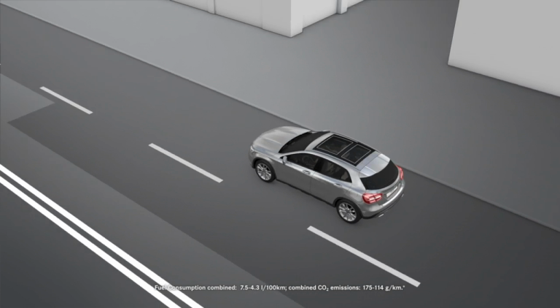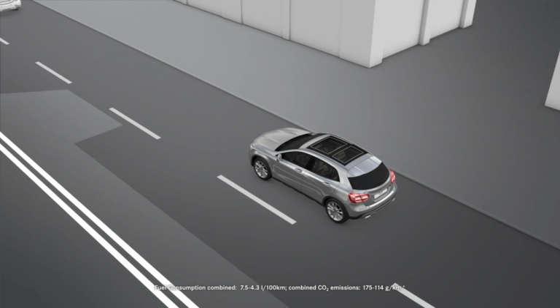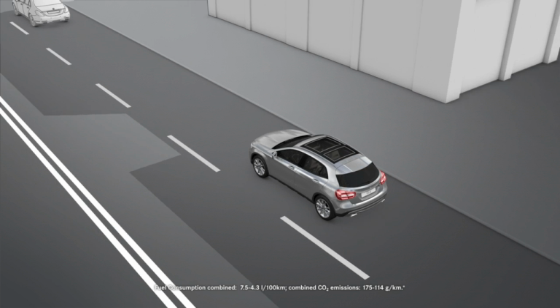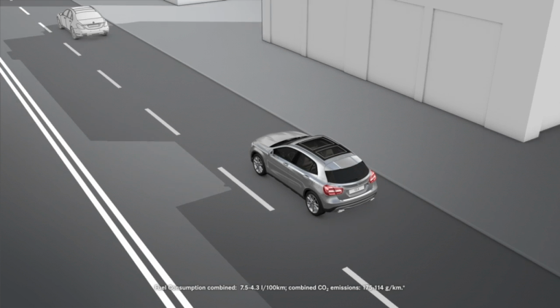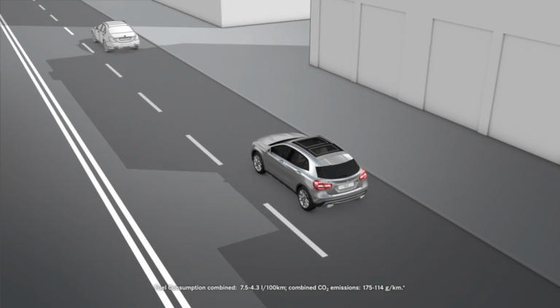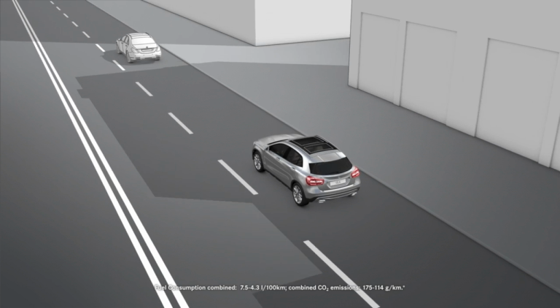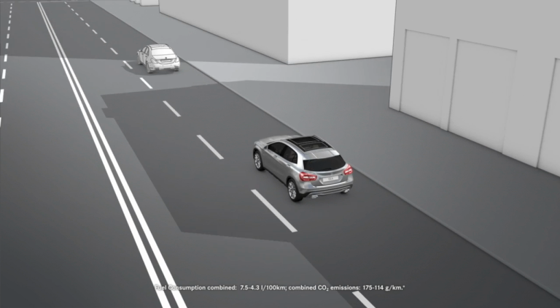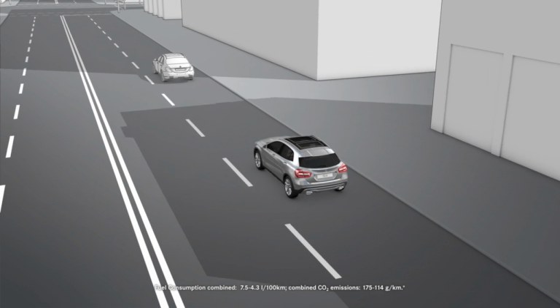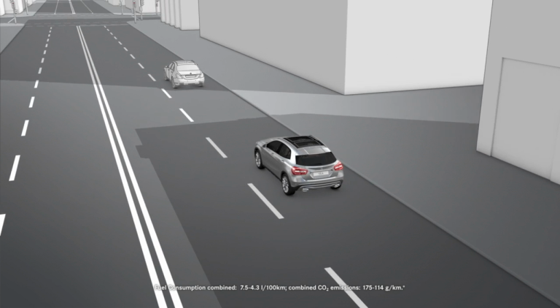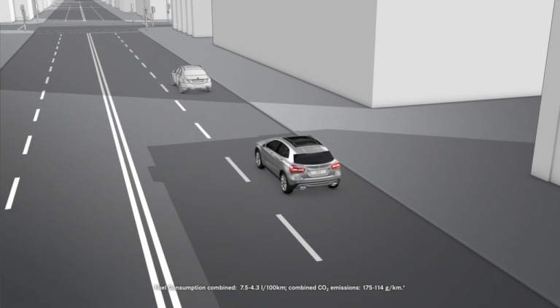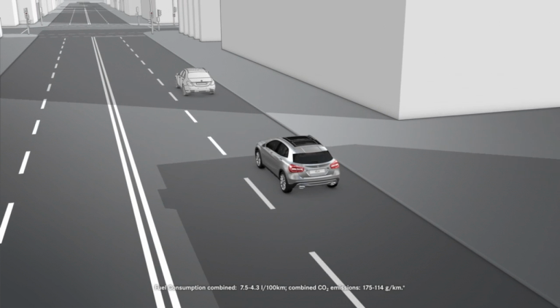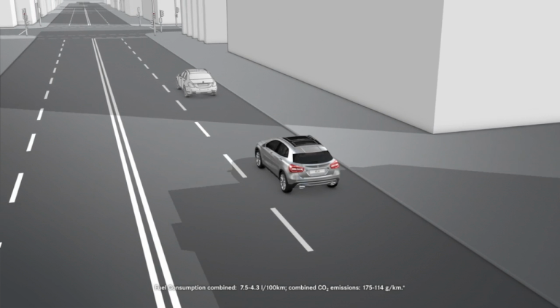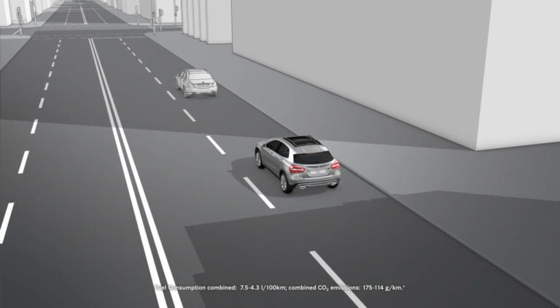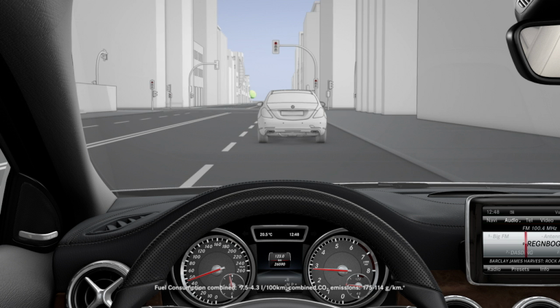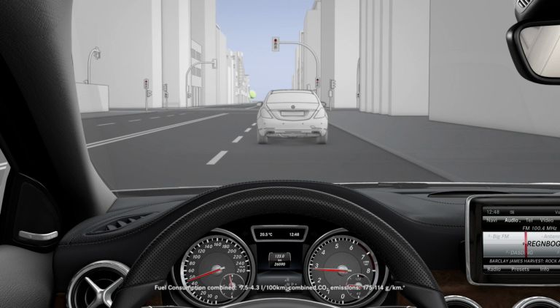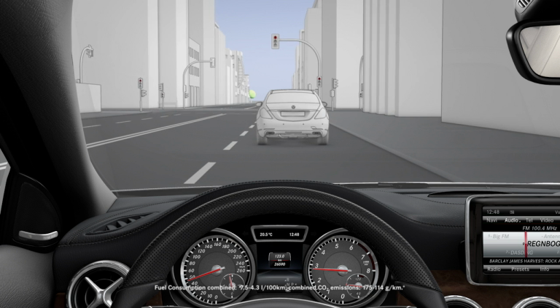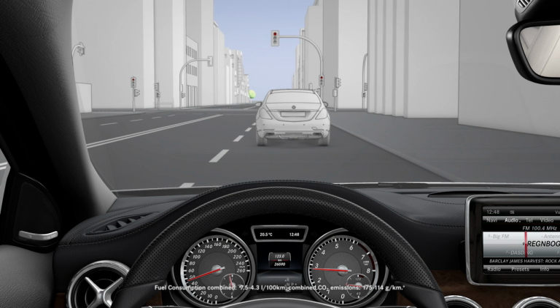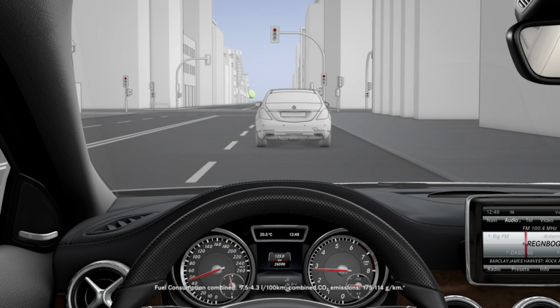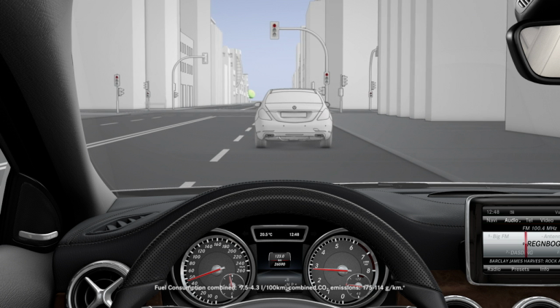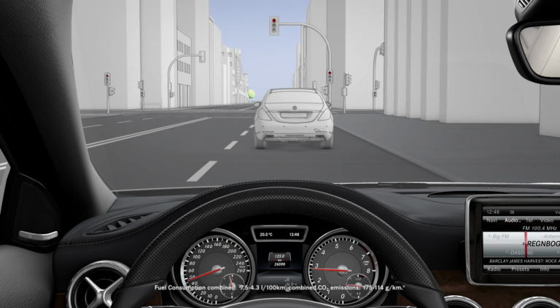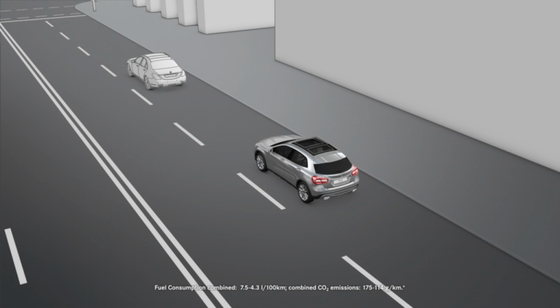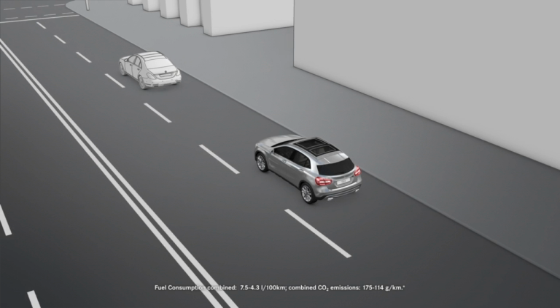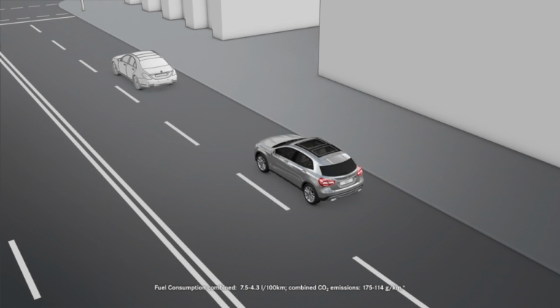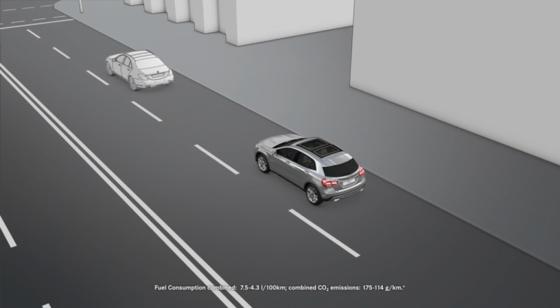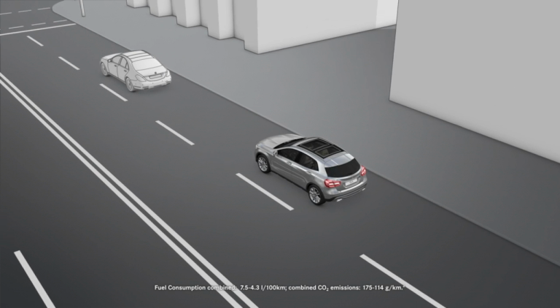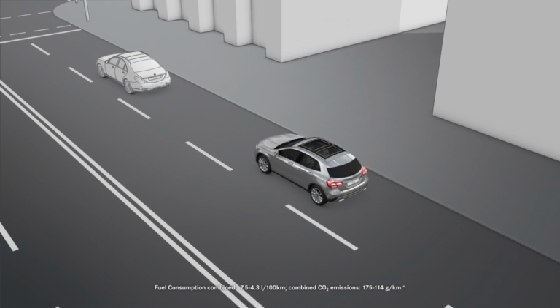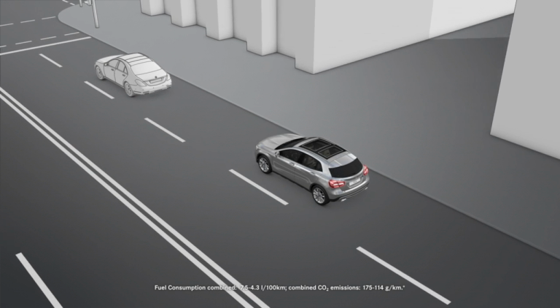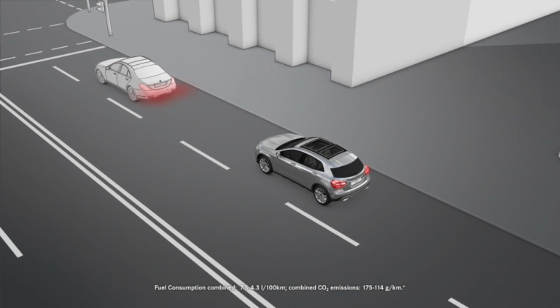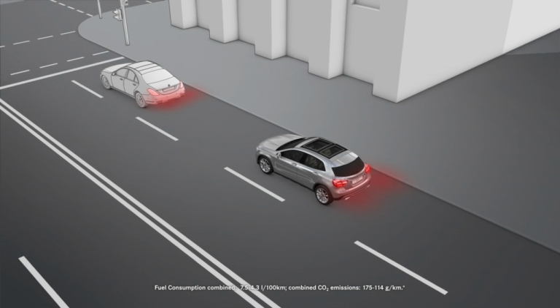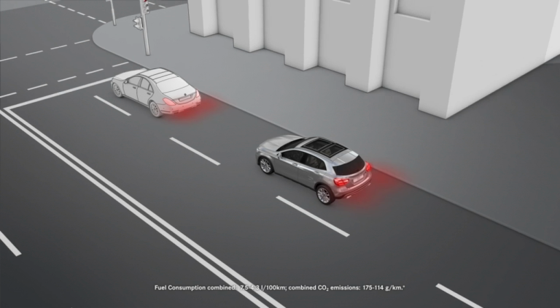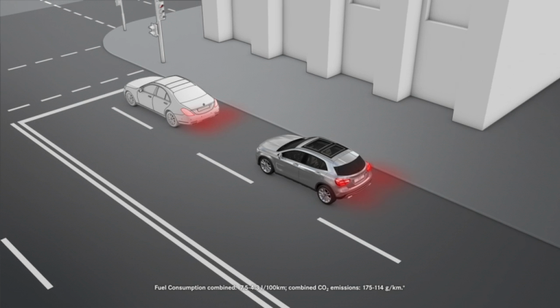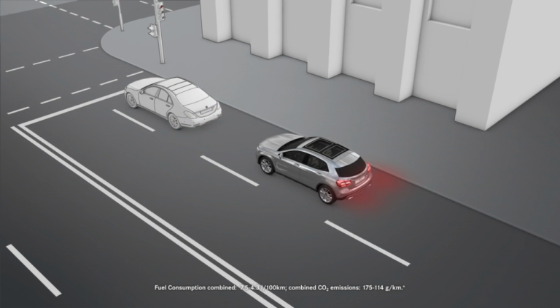Collision Prevention Assist consists of the Distance Warning function and Adaptive Brake Assist. The assistance system can help minimise the risk of a collision with a vehicle travelling in front.